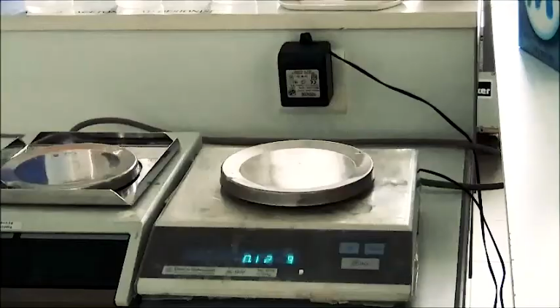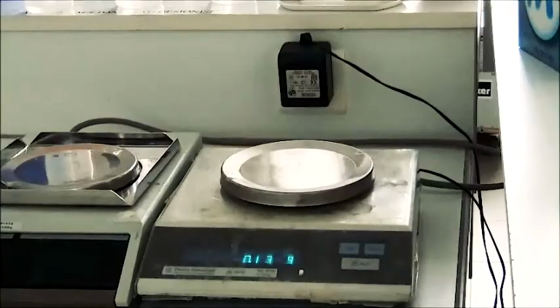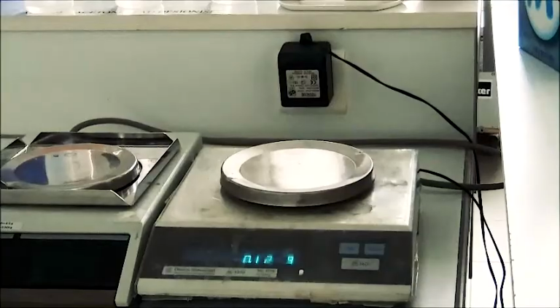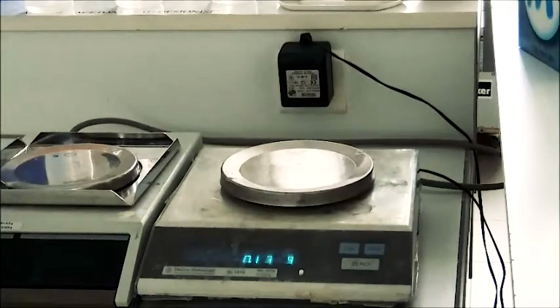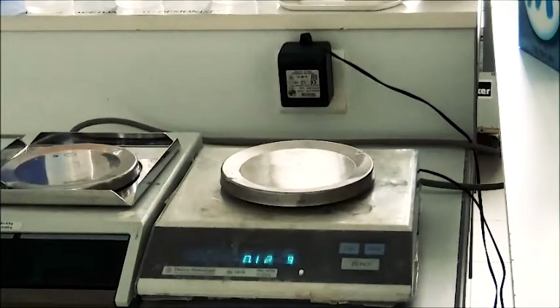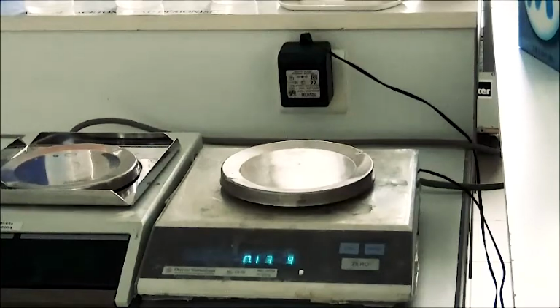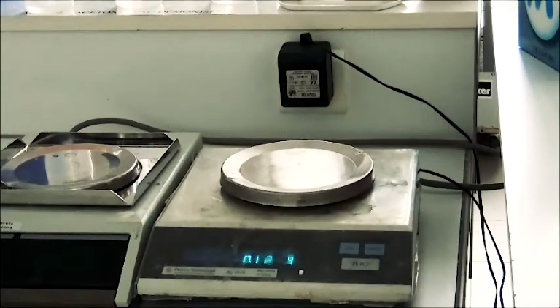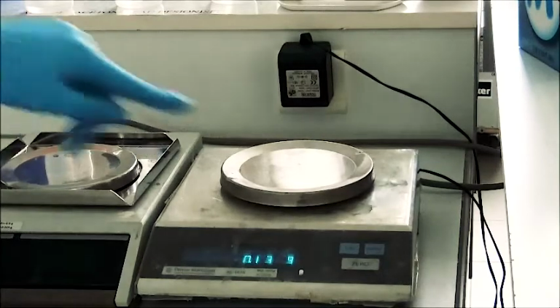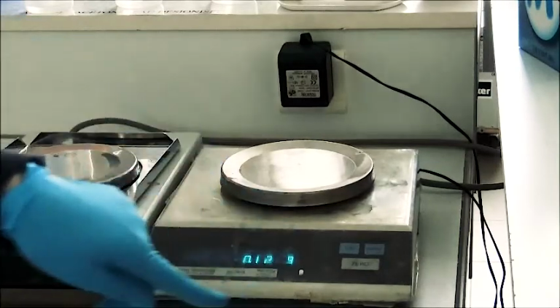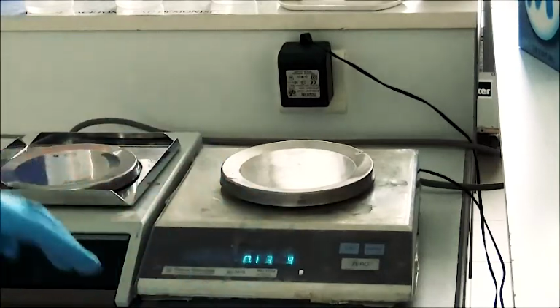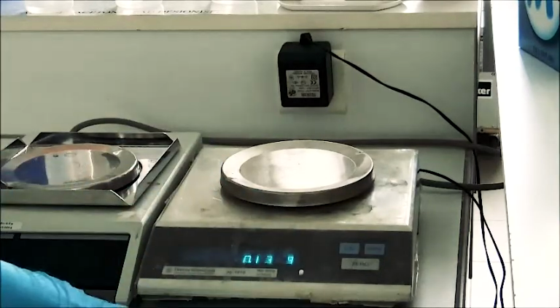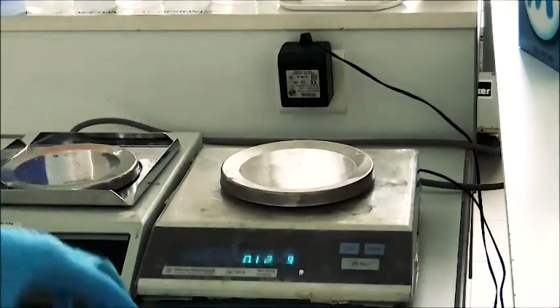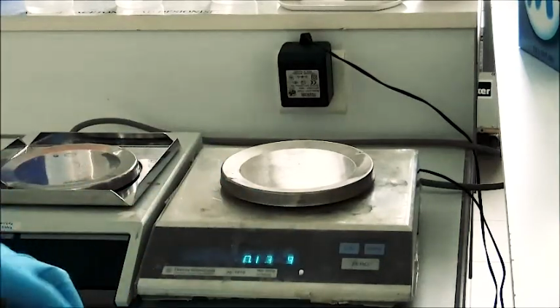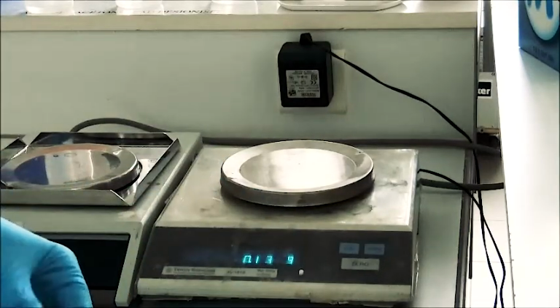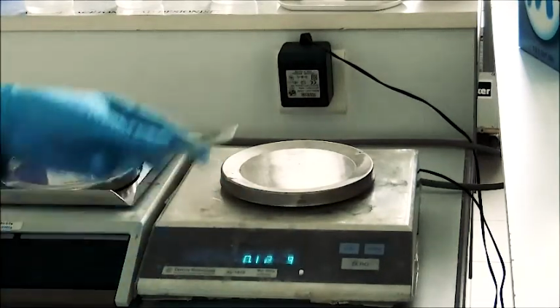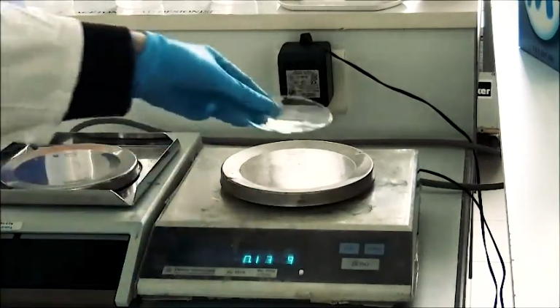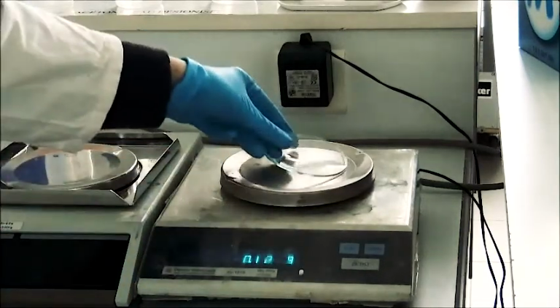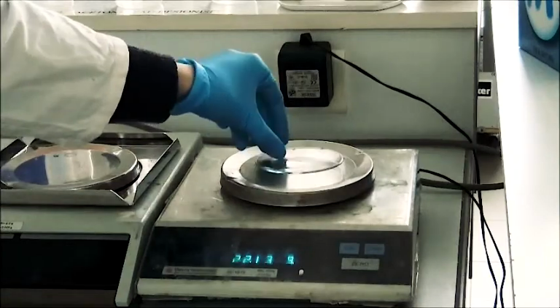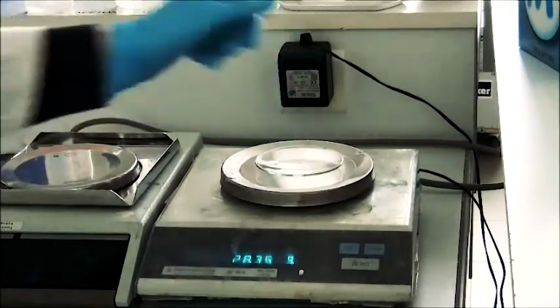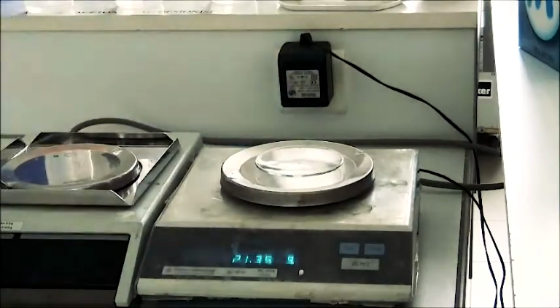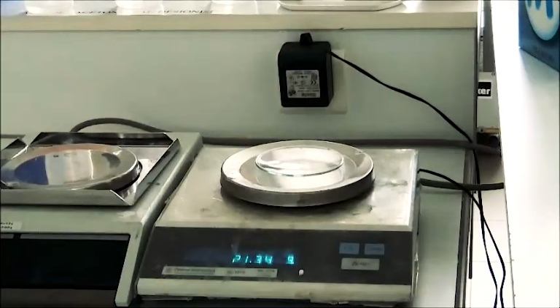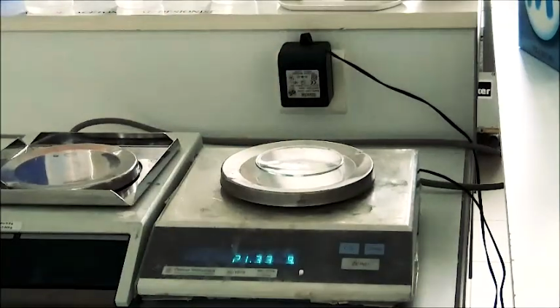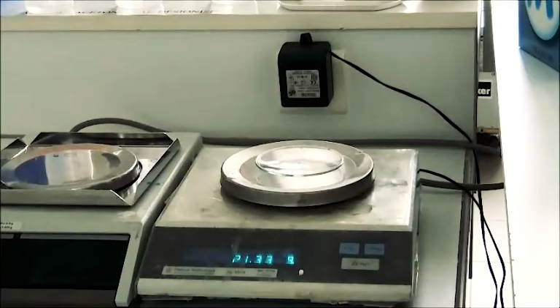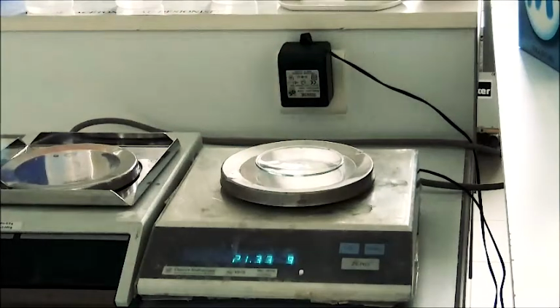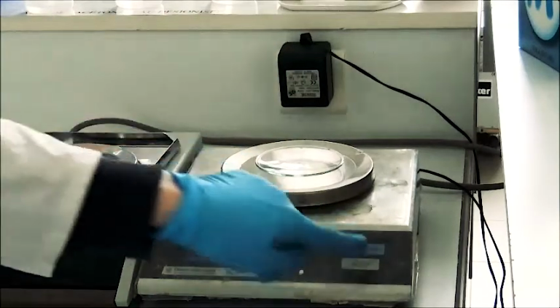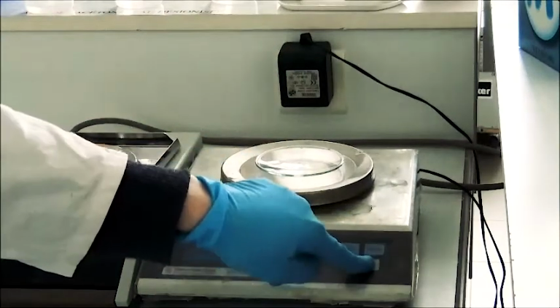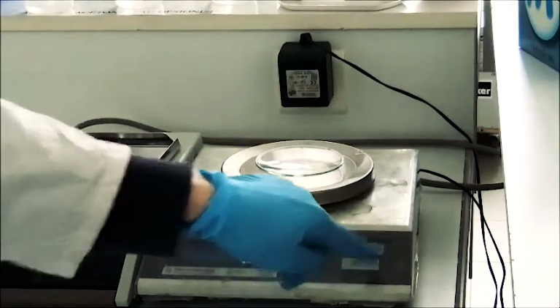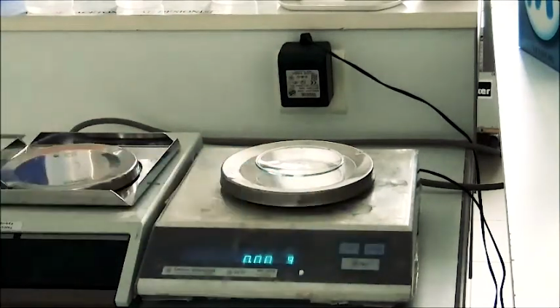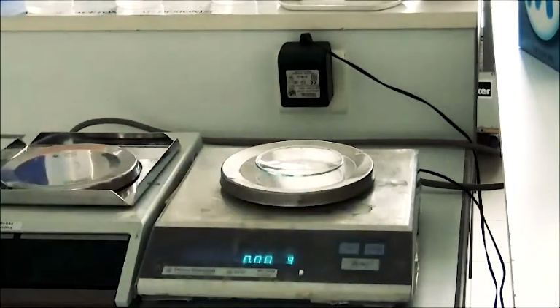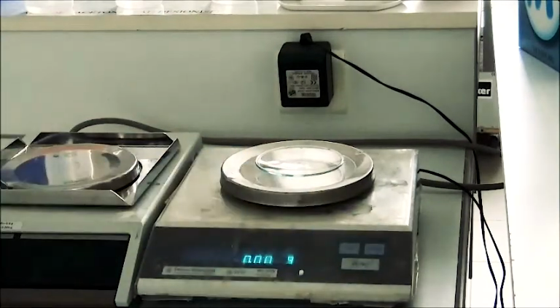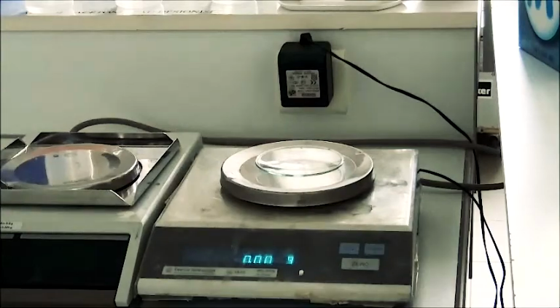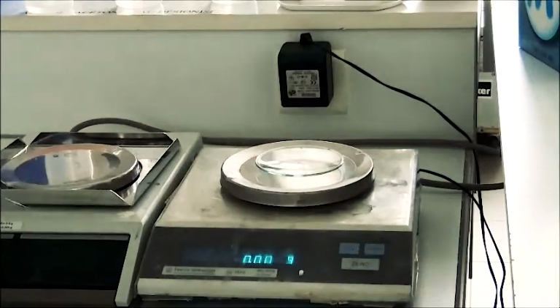Then you are going to use a scale and take 0.8 grams of the powder. Put first the watch glass, tare, and put the quantity of powder needed.